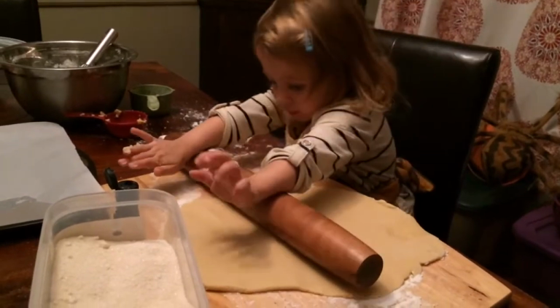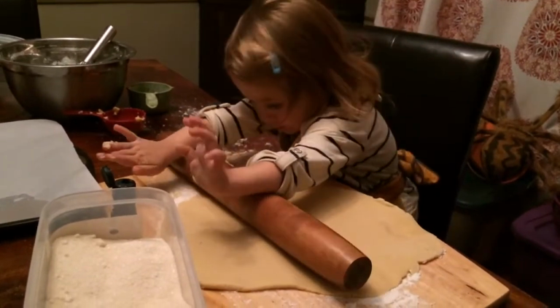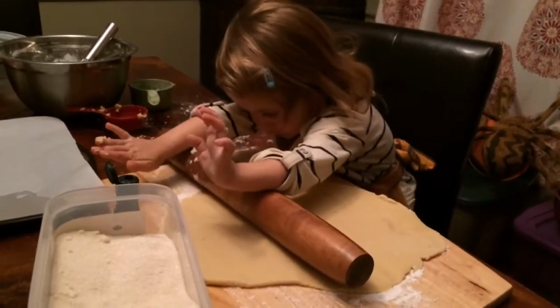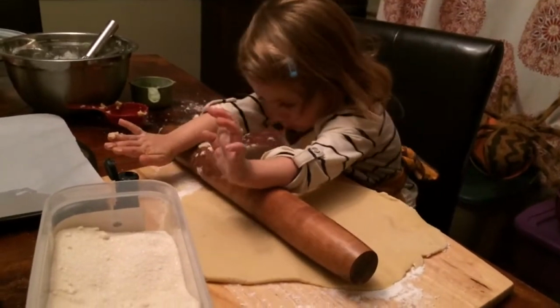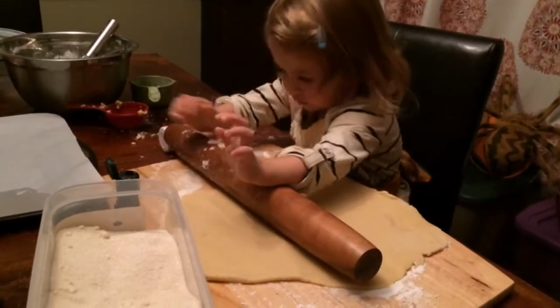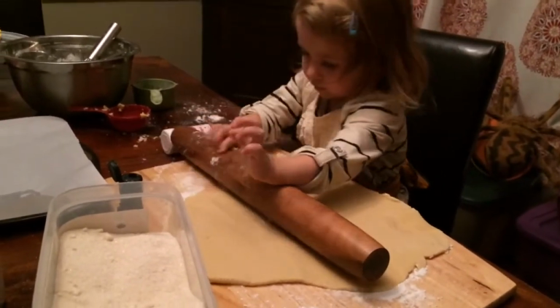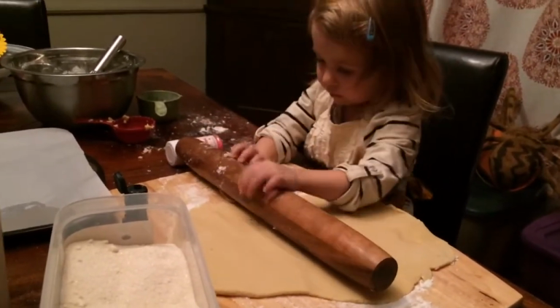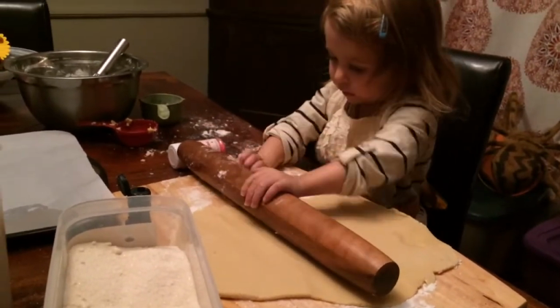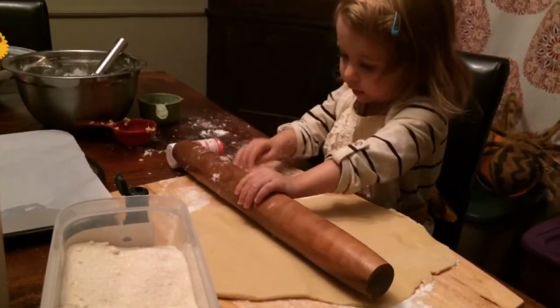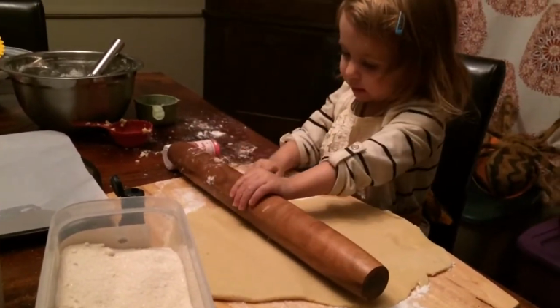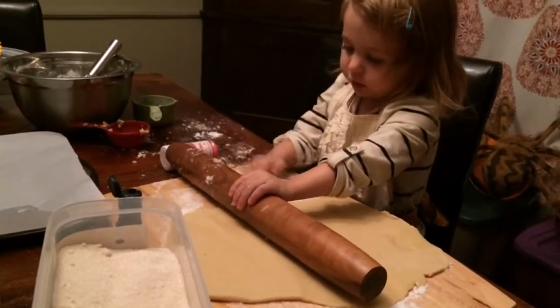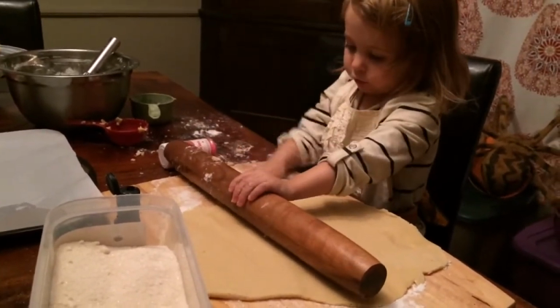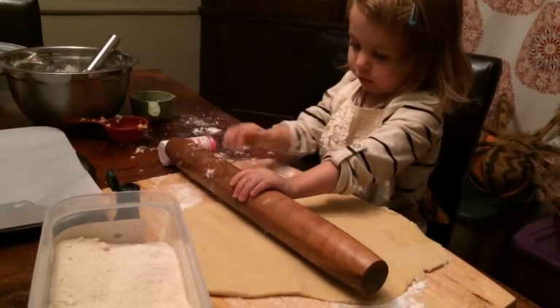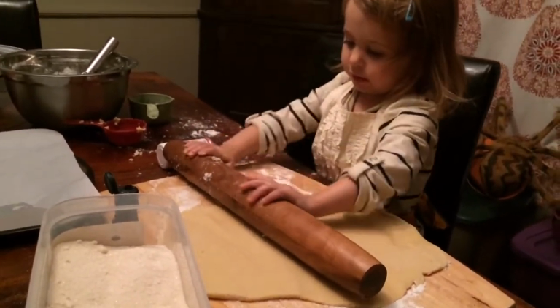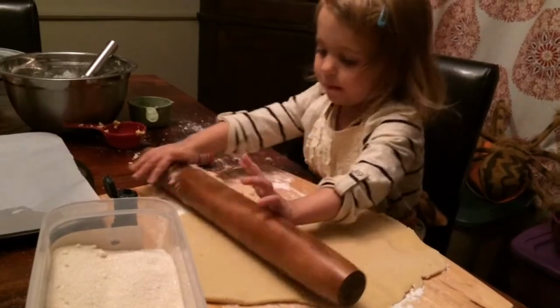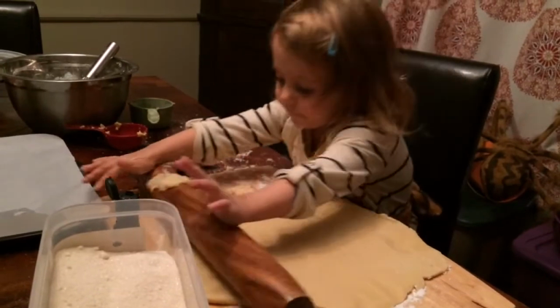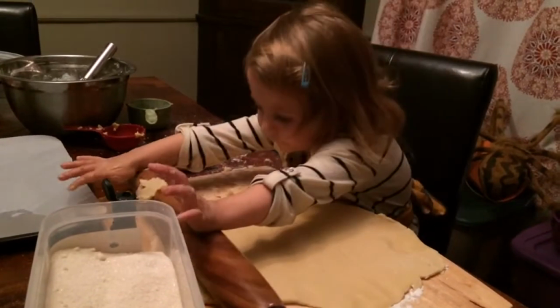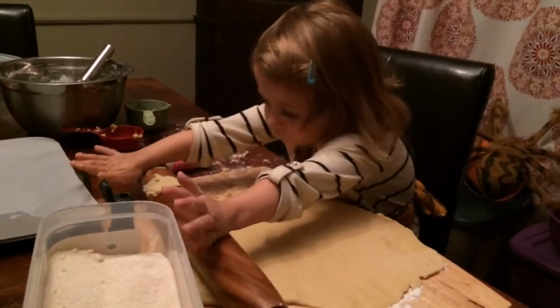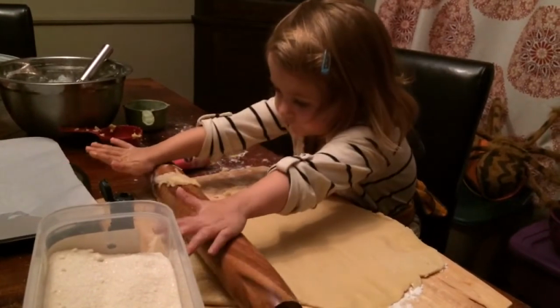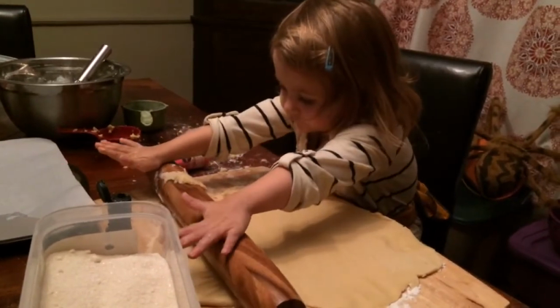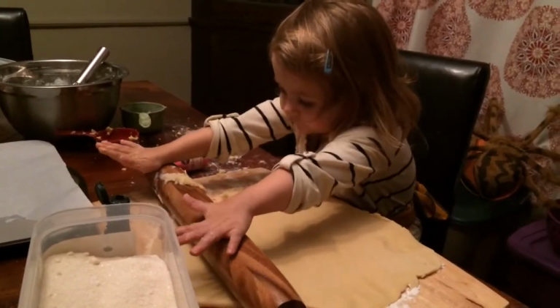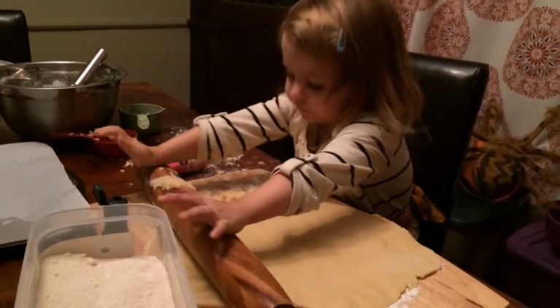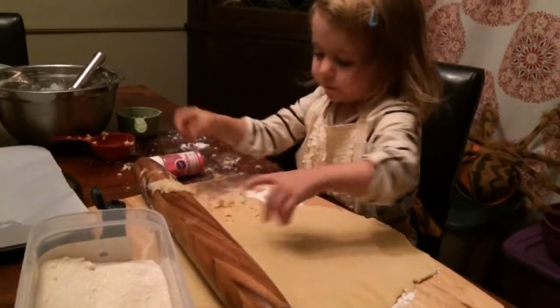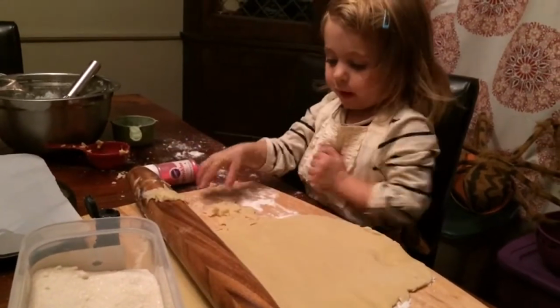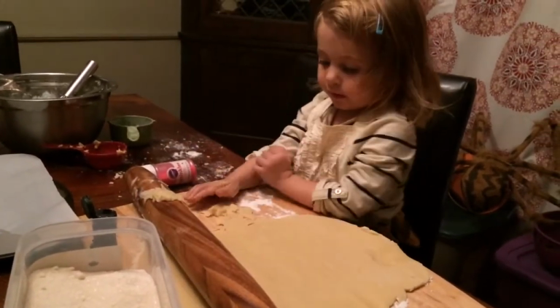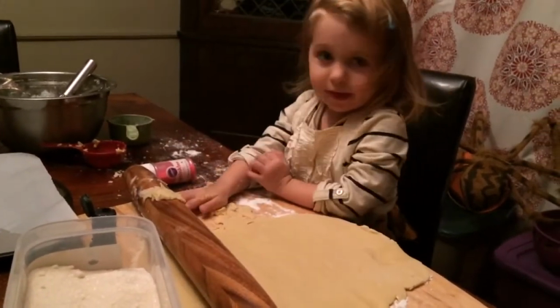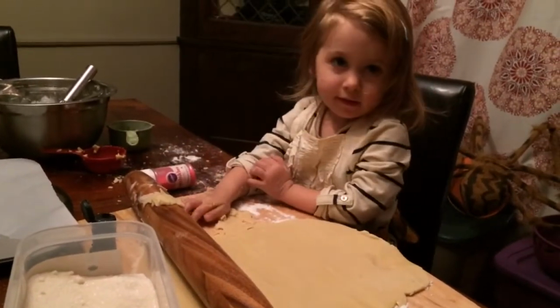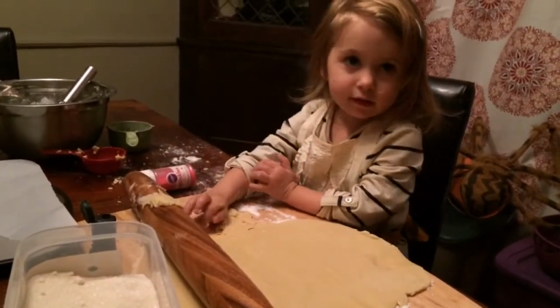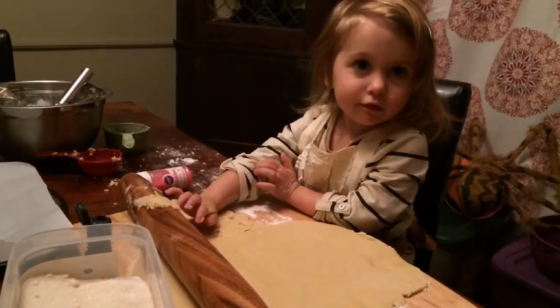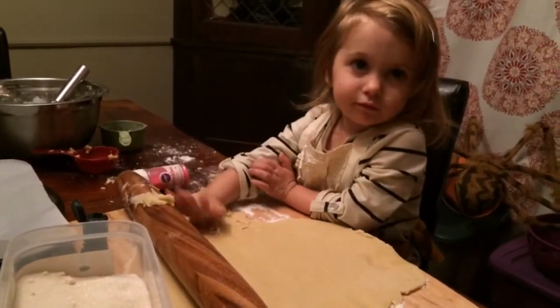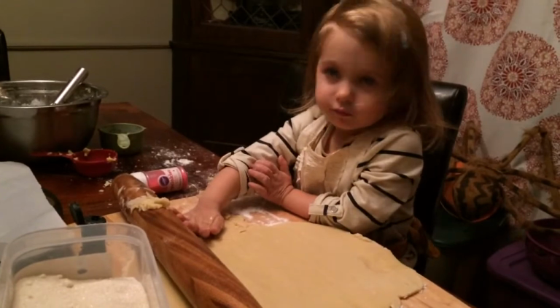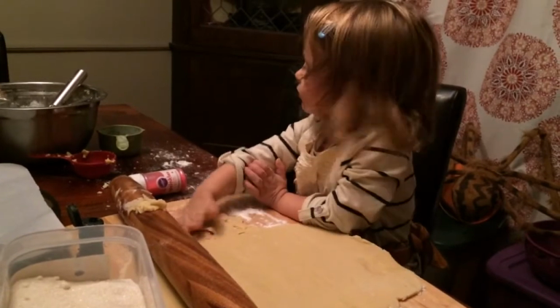What kind of cookies are you making? I'm making salty cookies. Salty cookies. That sounds delicious. Who are they for? Daddy and me. And you. That sounds good.